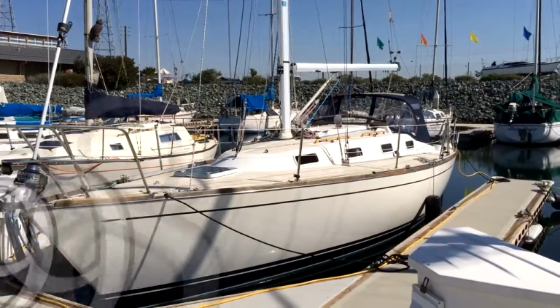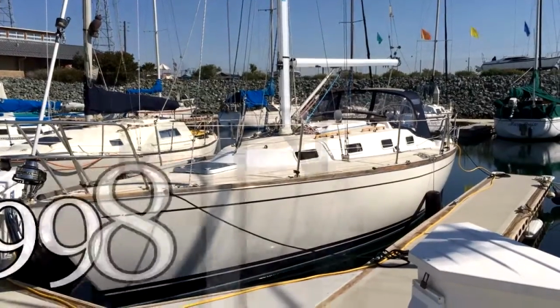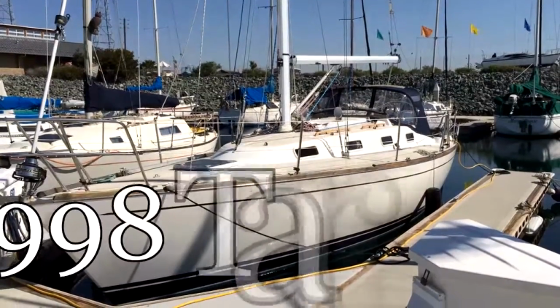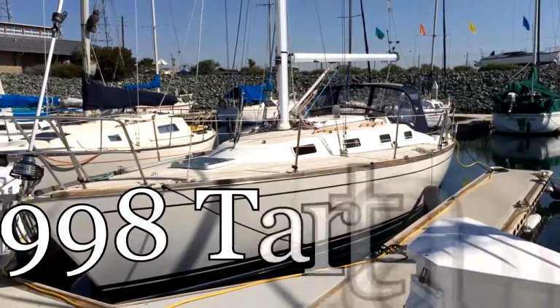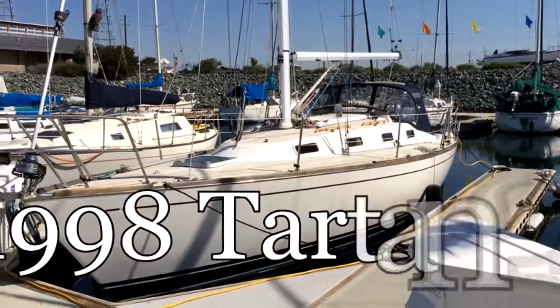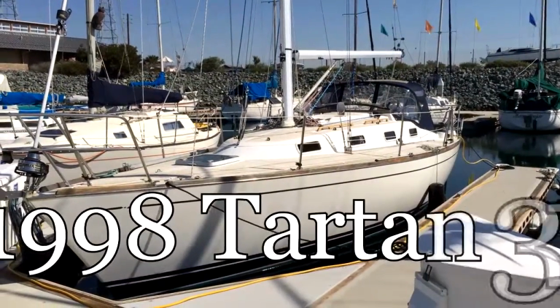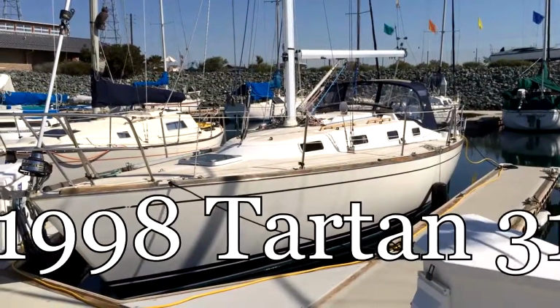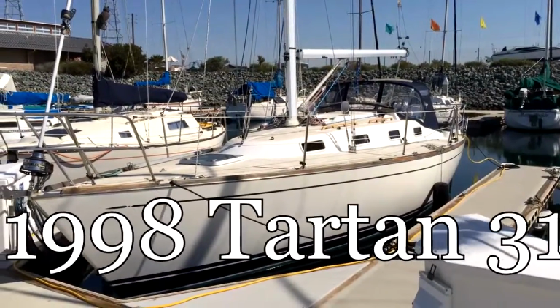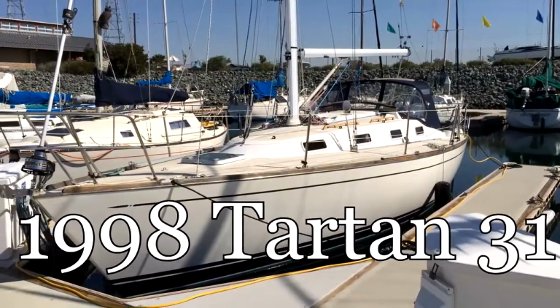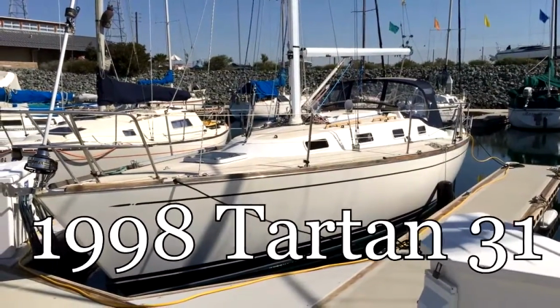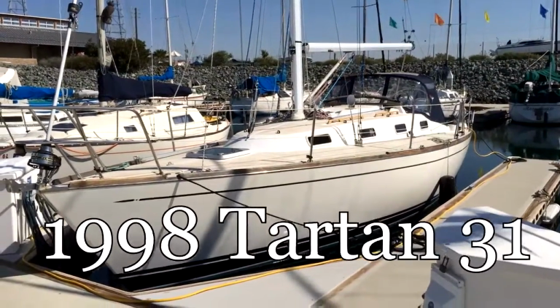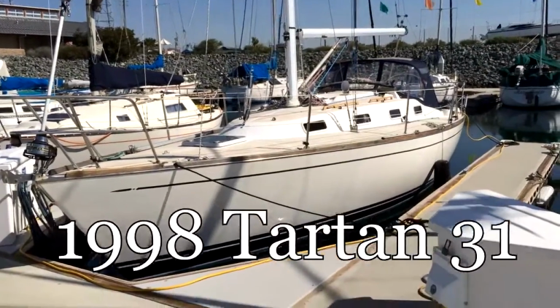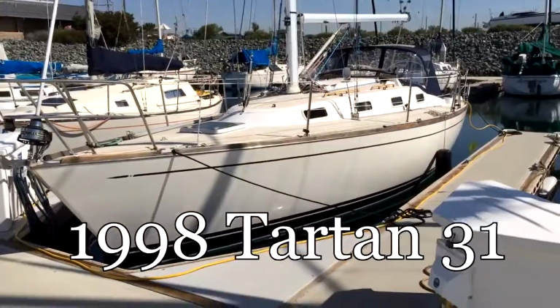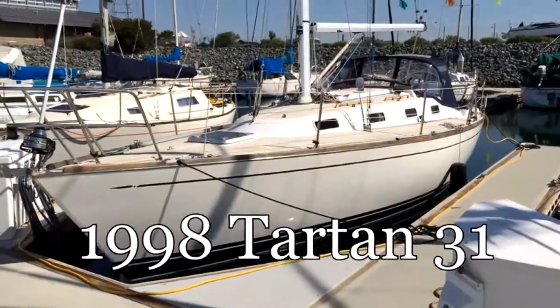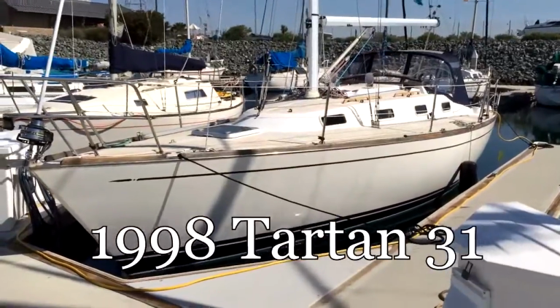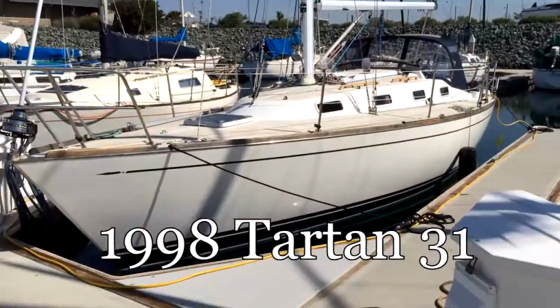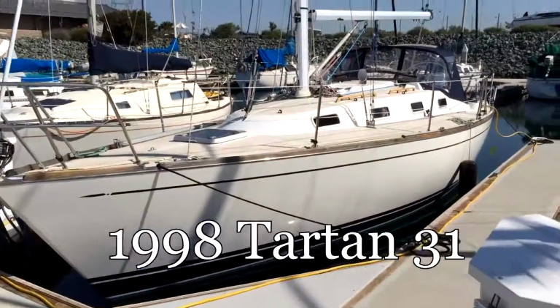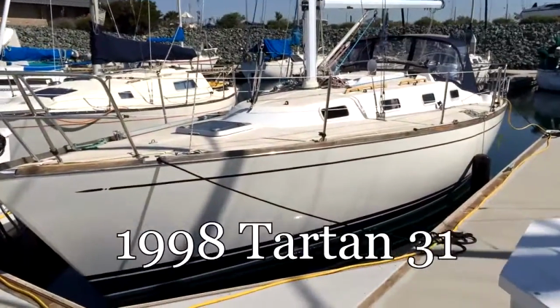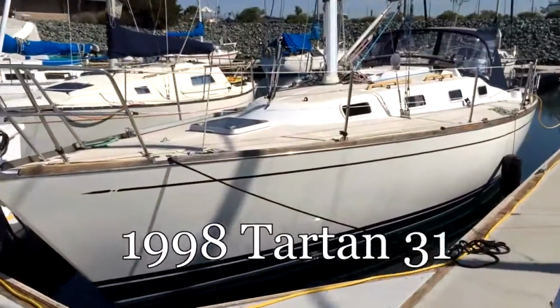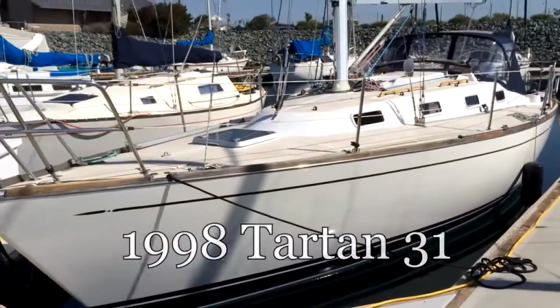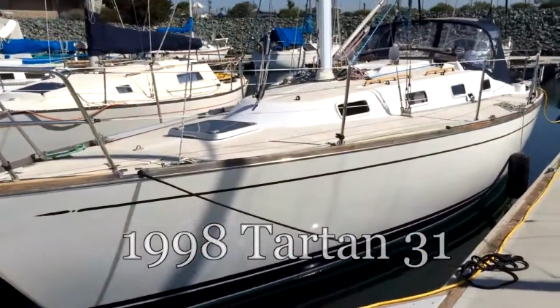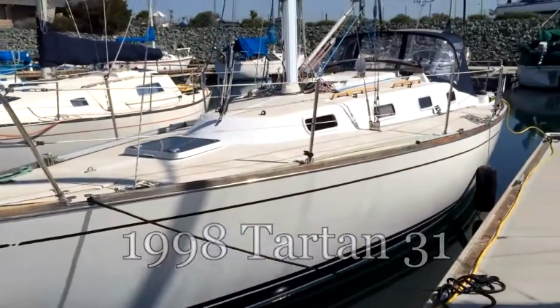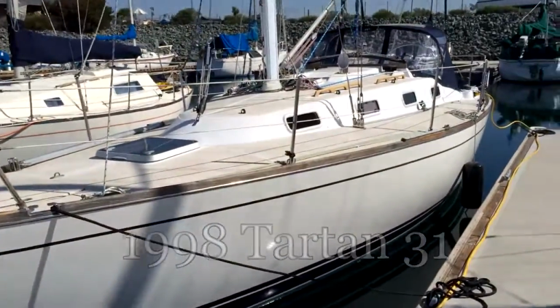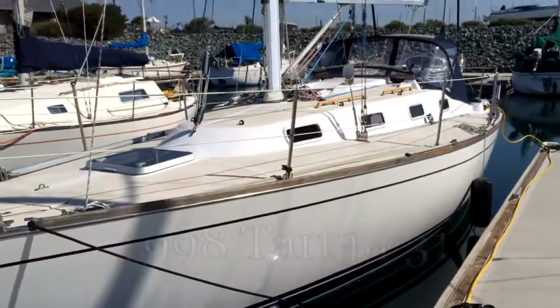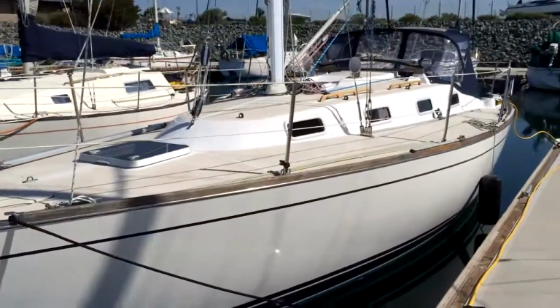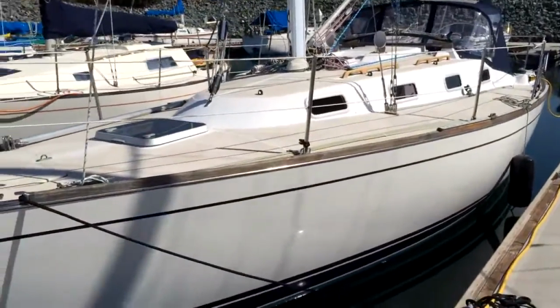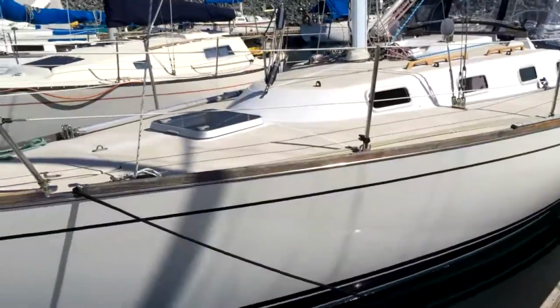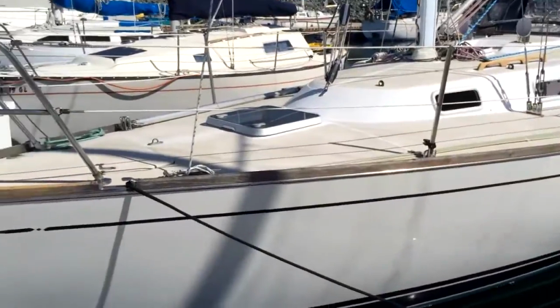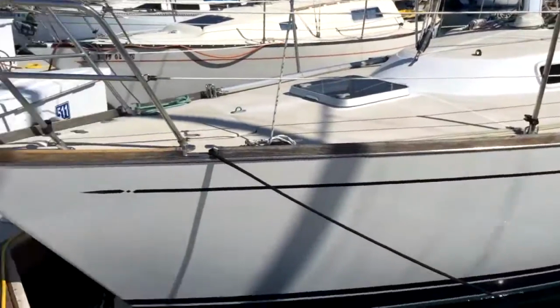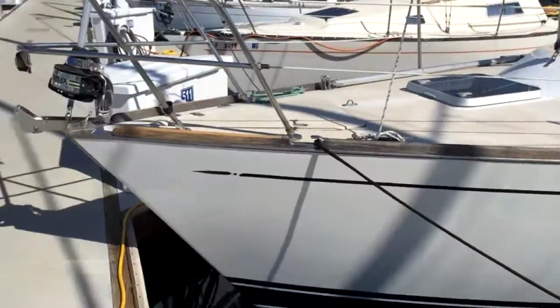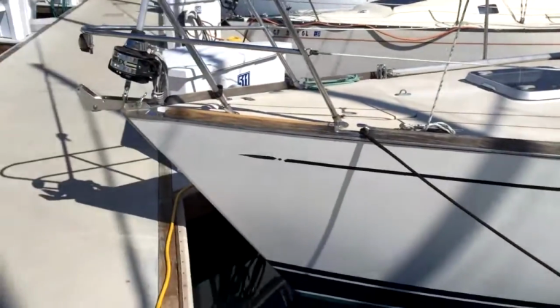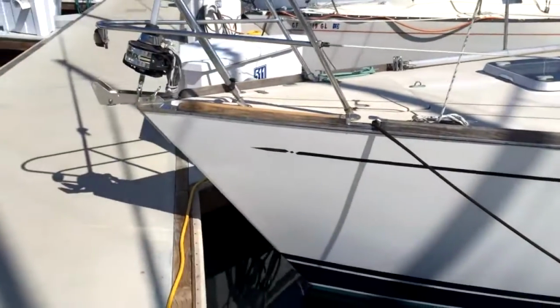Hi, this is Joseph Klein and this is the video walkthrough for the 1988 Tartan 31 that I just listed. These come up fairly rarely on the west coast, but this is a really great example of one.